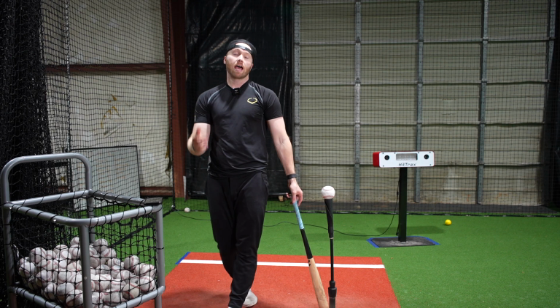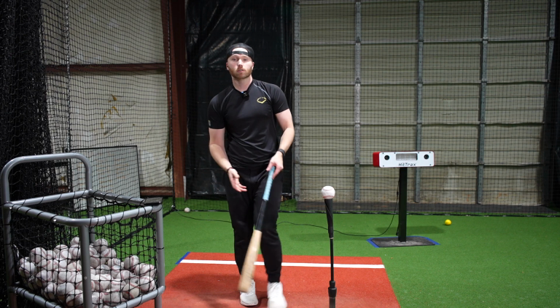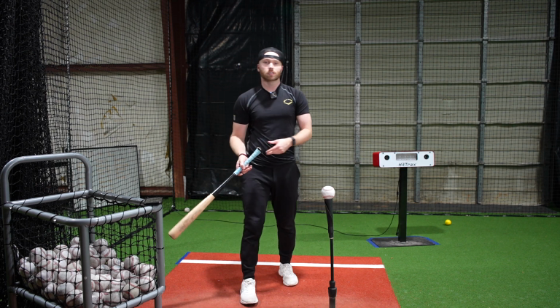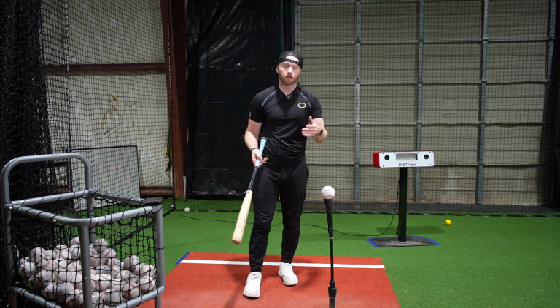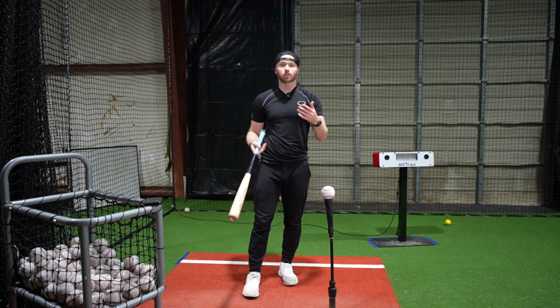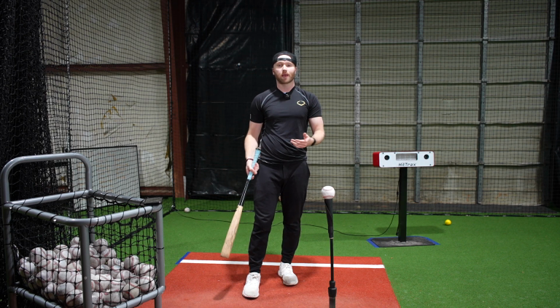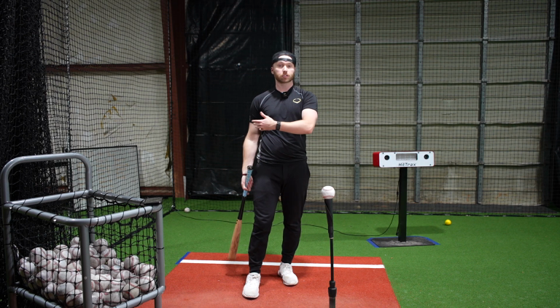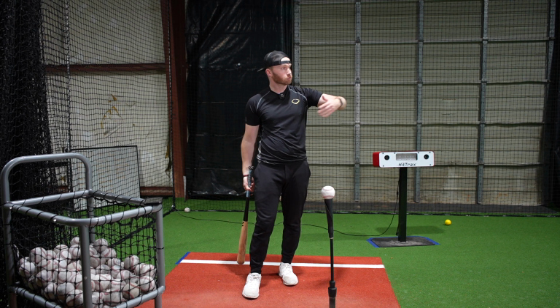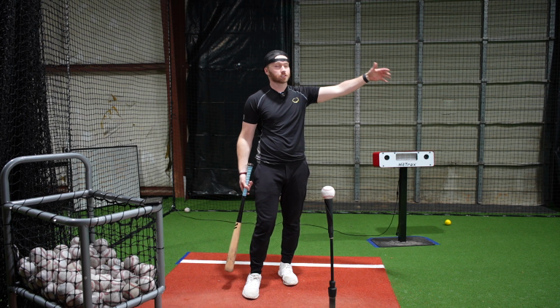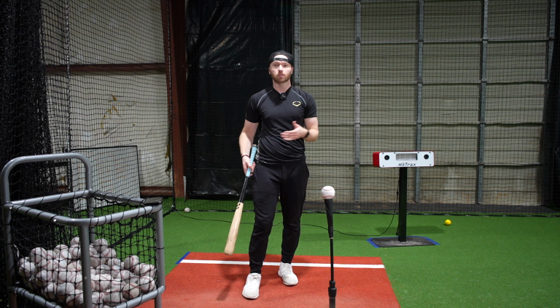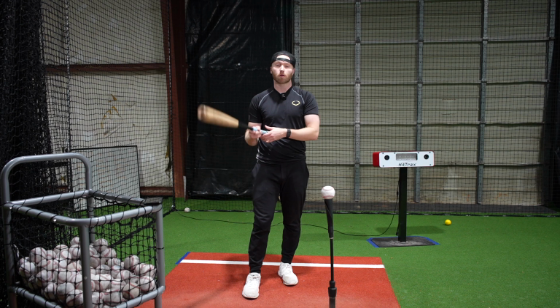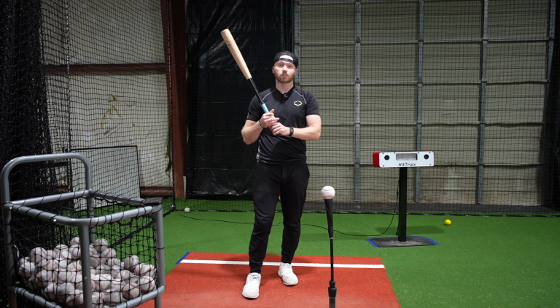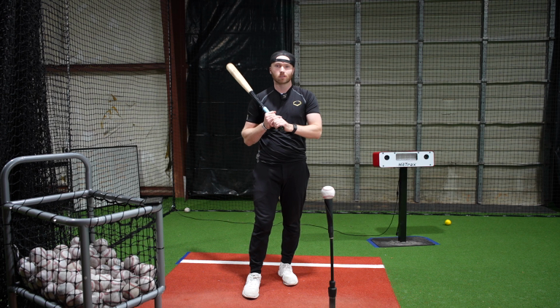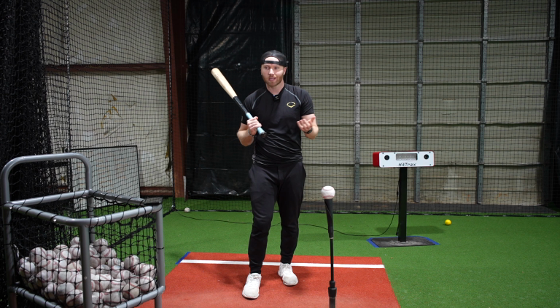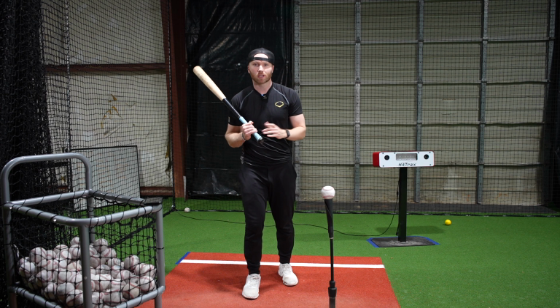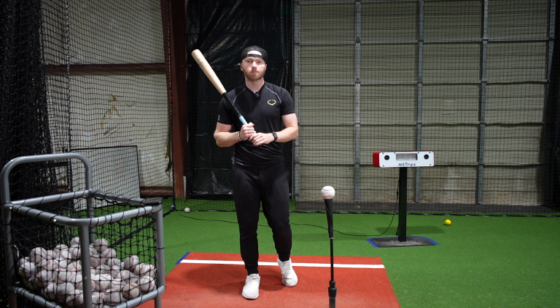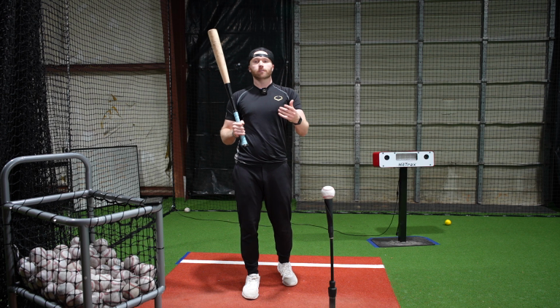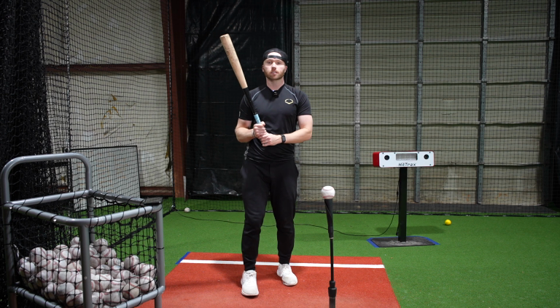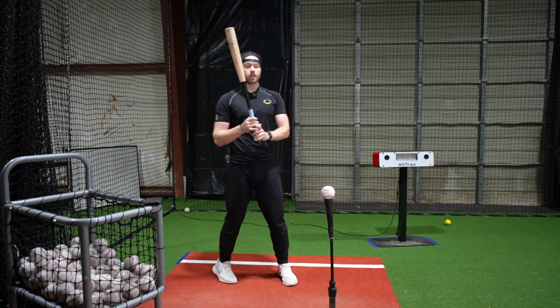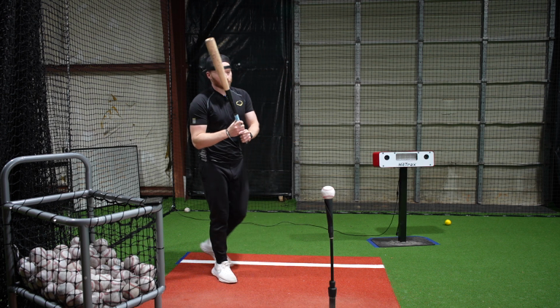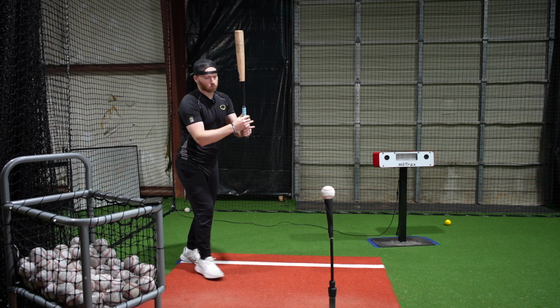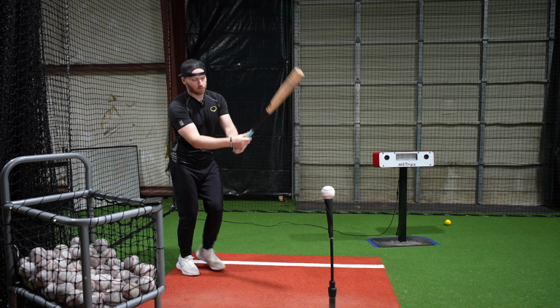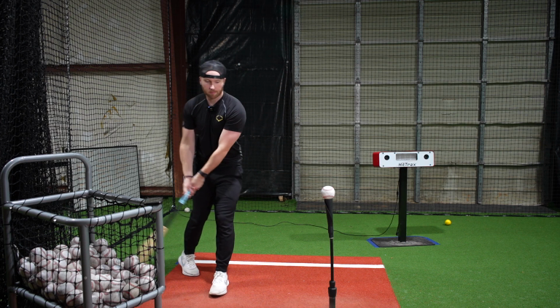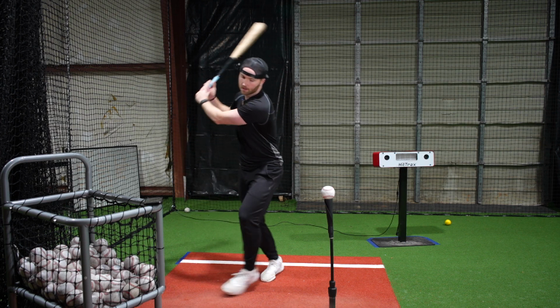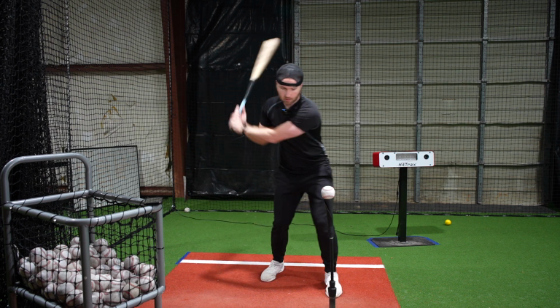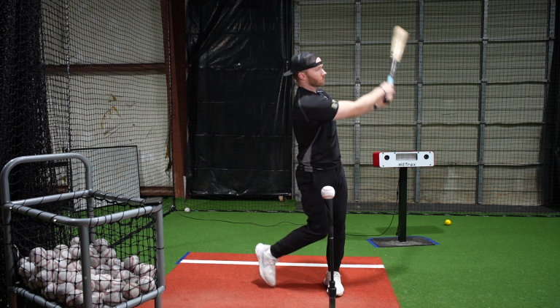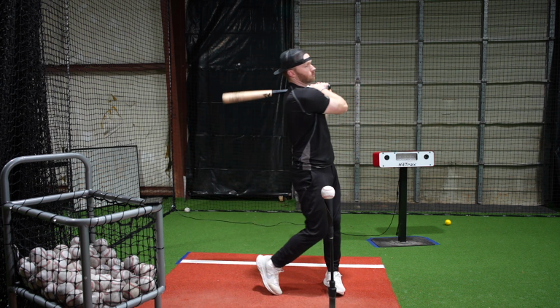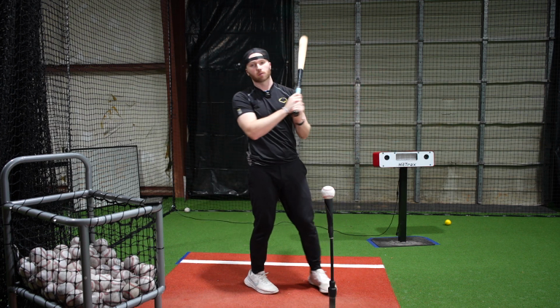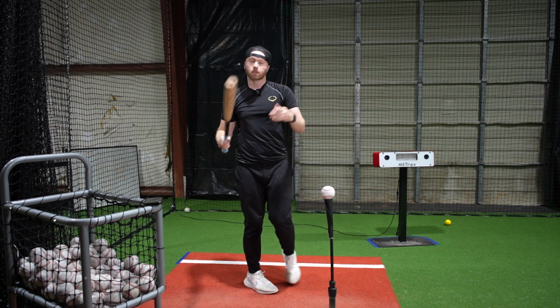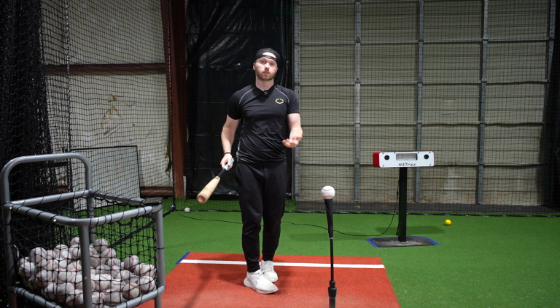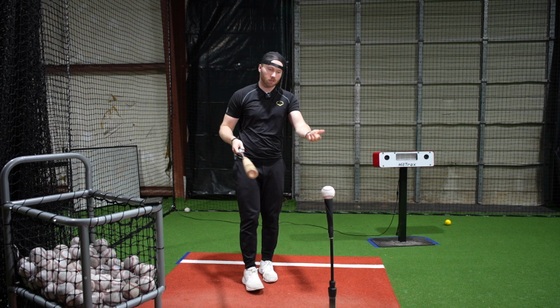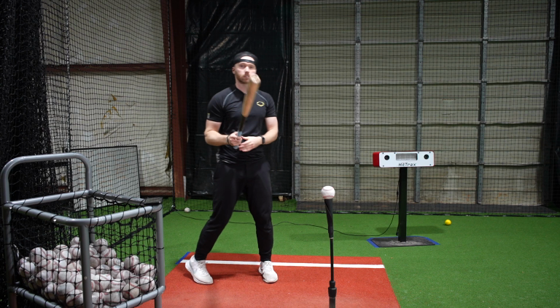The Happy Gilmore drill is a great way to increase your power and make sure that your direction is staying to the correct part of the field, and it's also kind of fun. If you've ever seen the movie Happy Gilmore, he would run up, step behind, and swing on a golf course. We're going to do the same thing but with the tee.